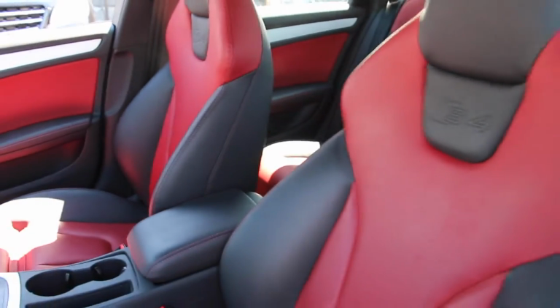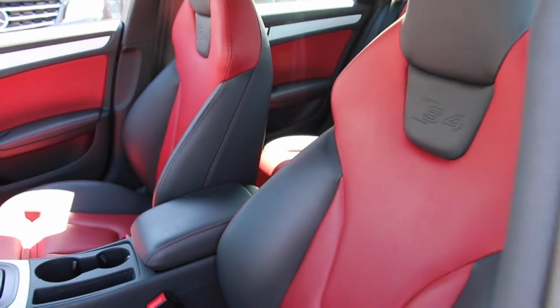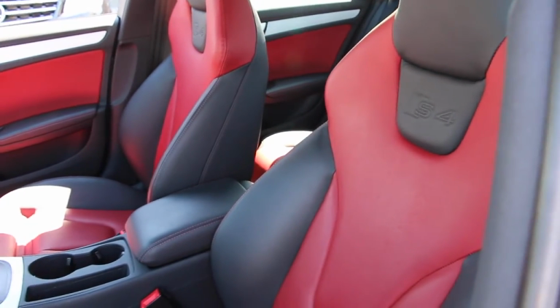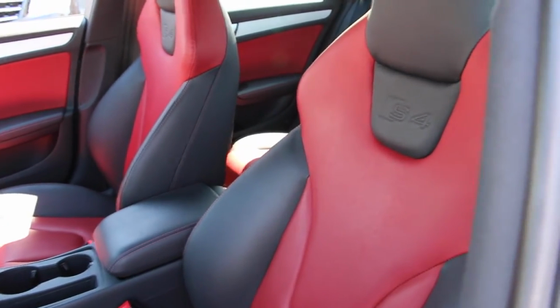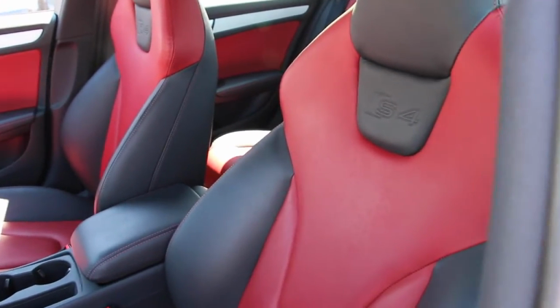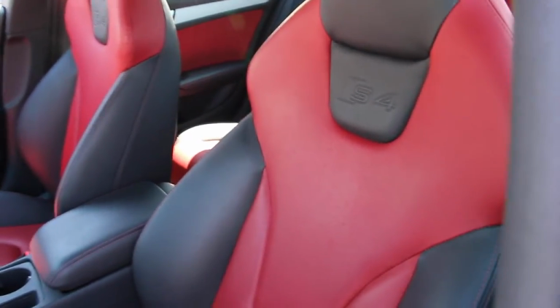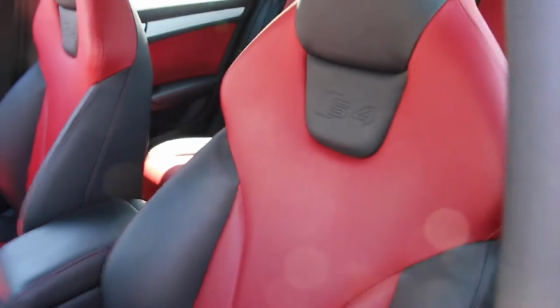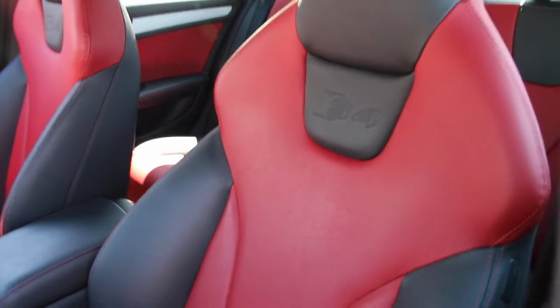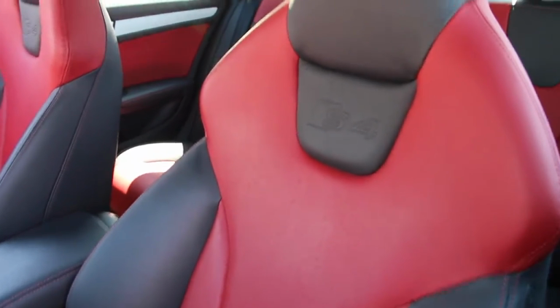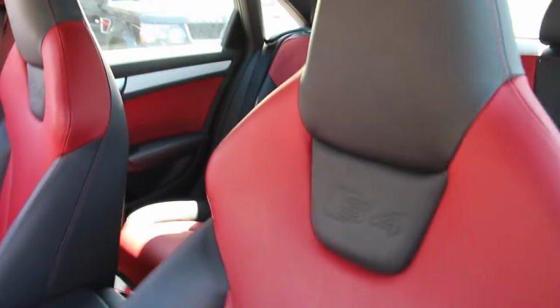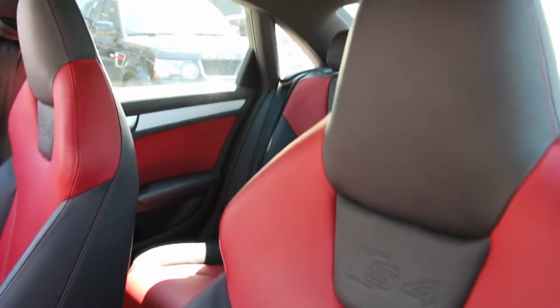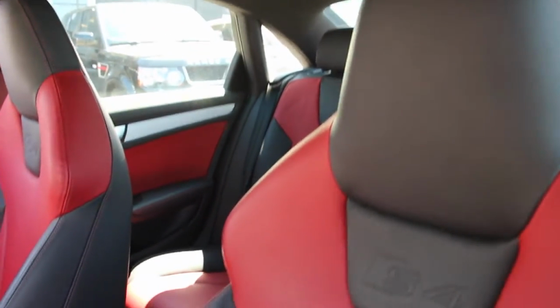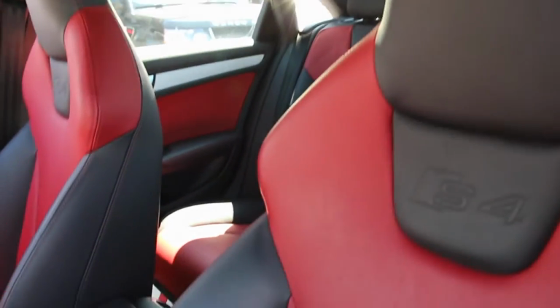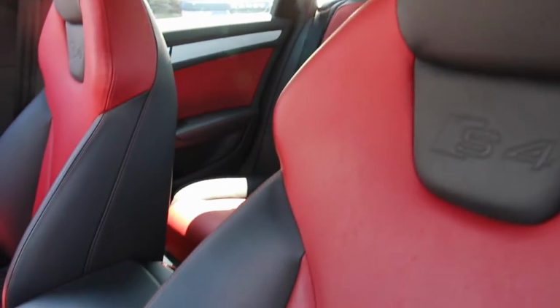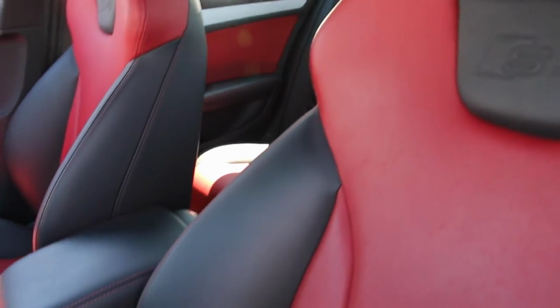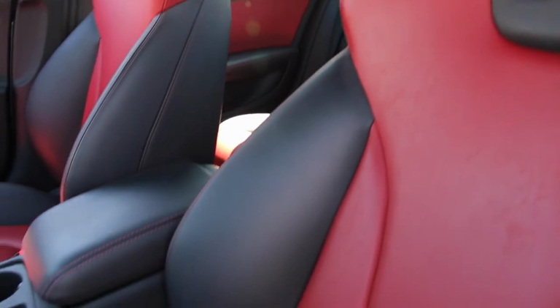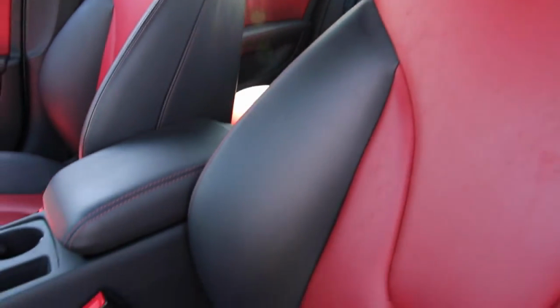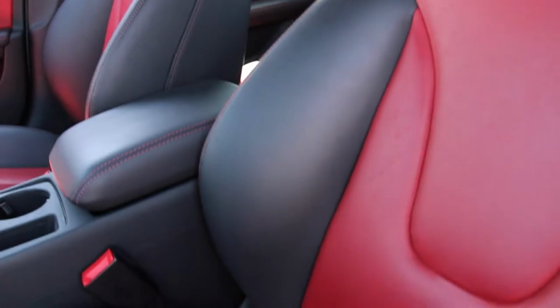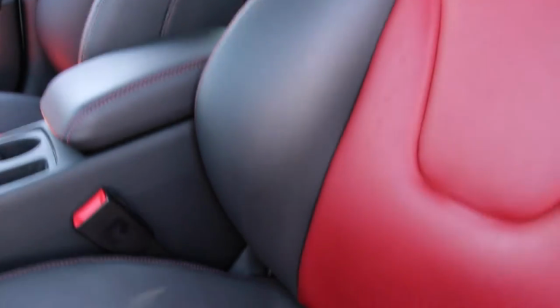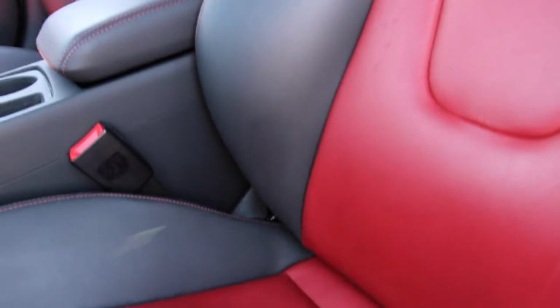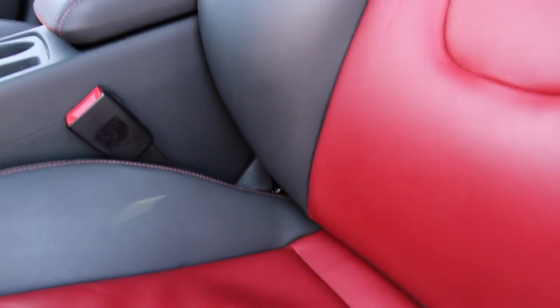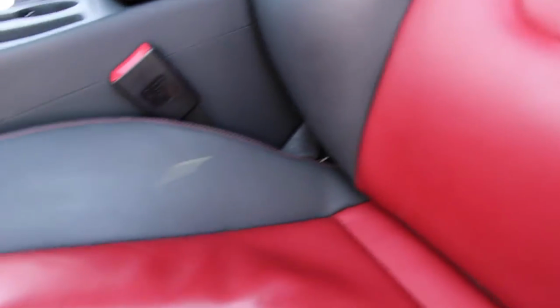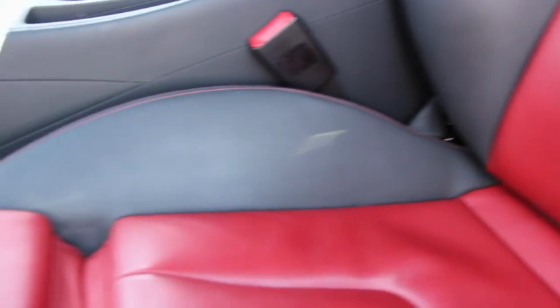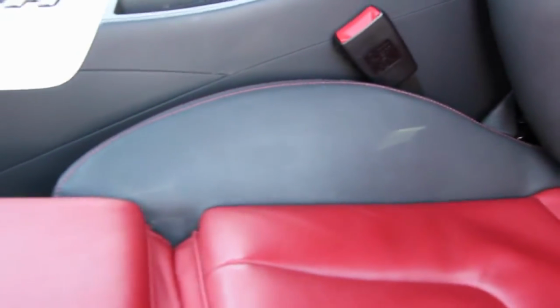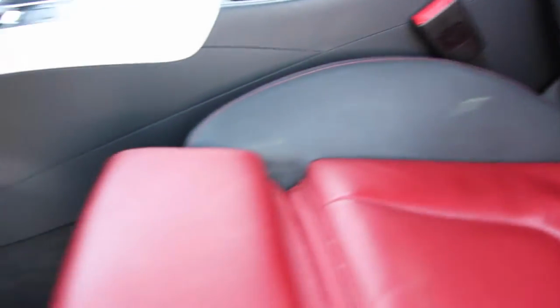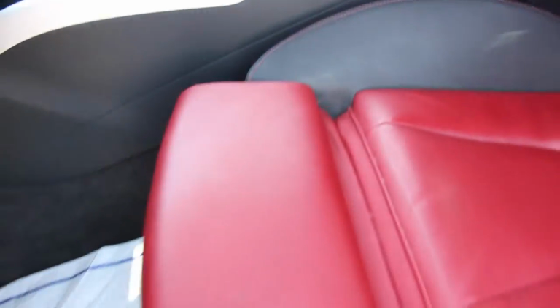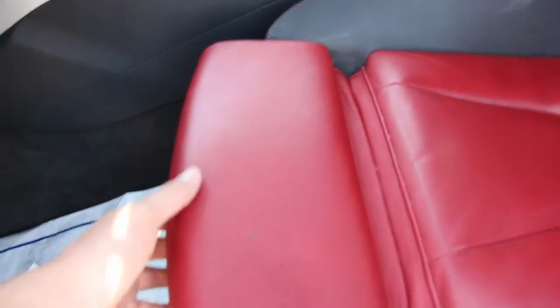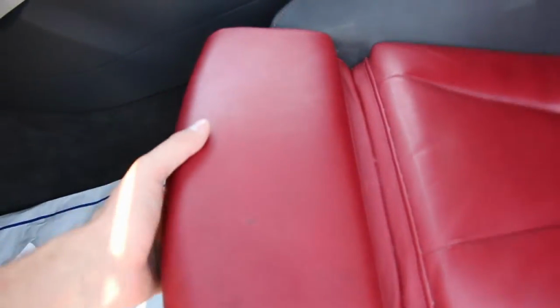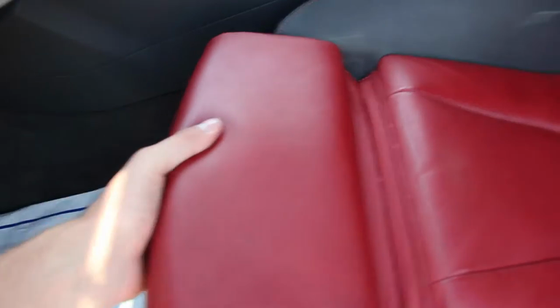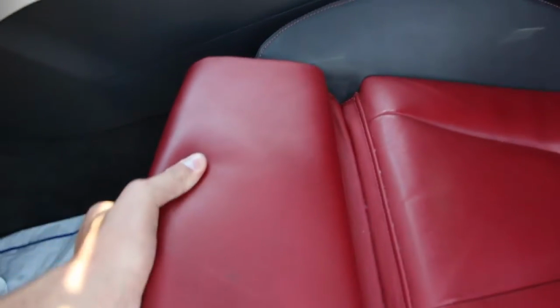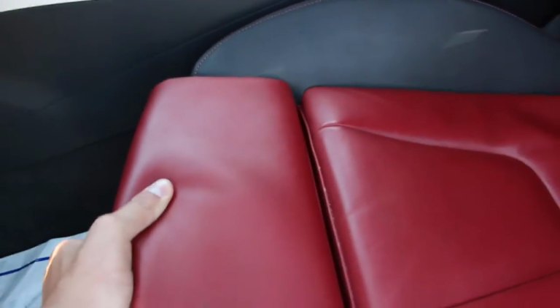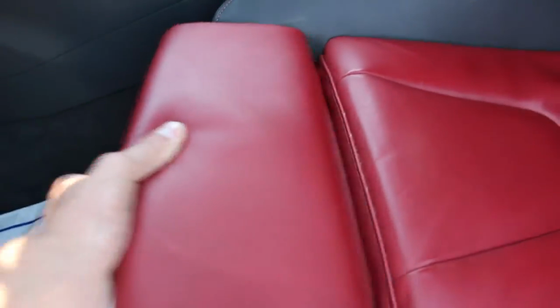This S4 is equipped with the two-tone red and black interior, which gives it a very sporty look that complements the gray exterior. The seats are very sporty and also very customizable, with thick bolstering down the torso and on the thighs, plus an adjustable leg extension.